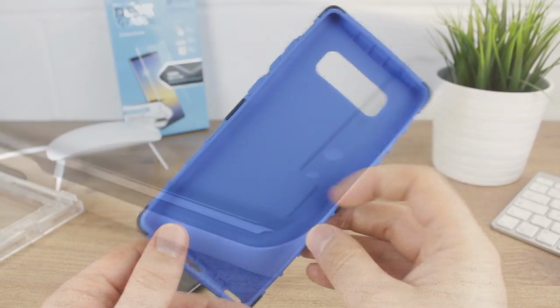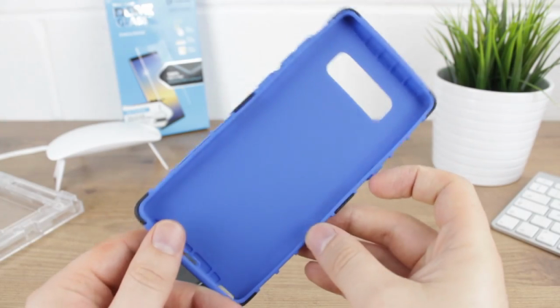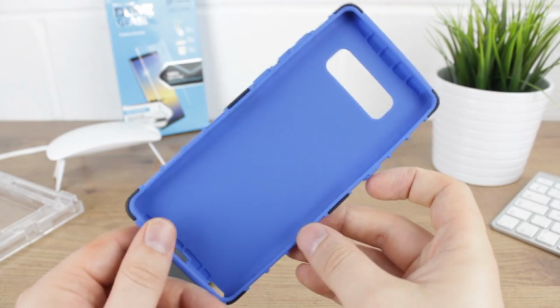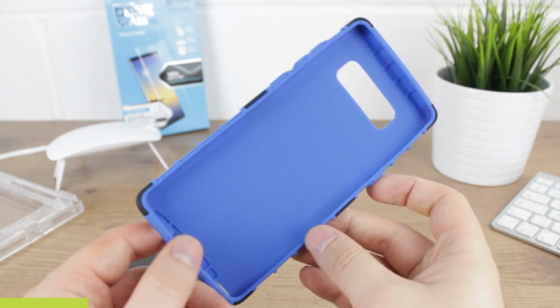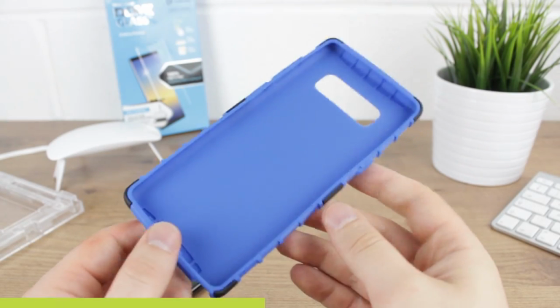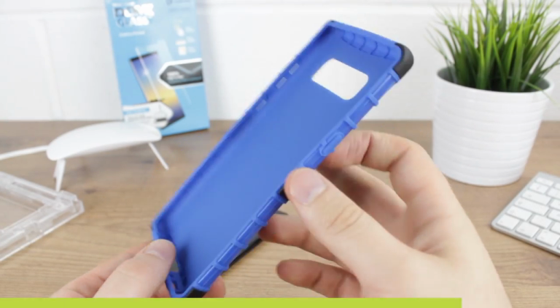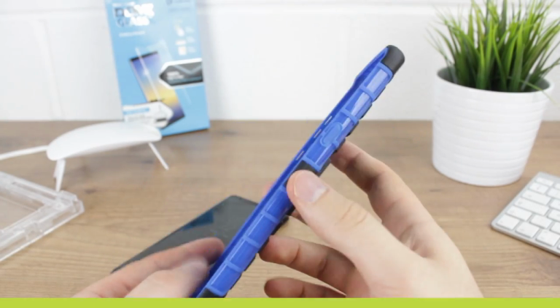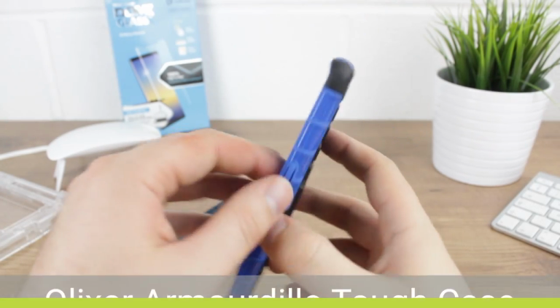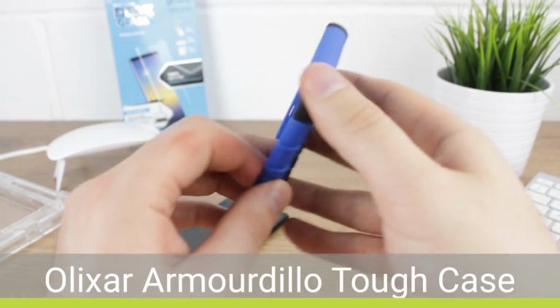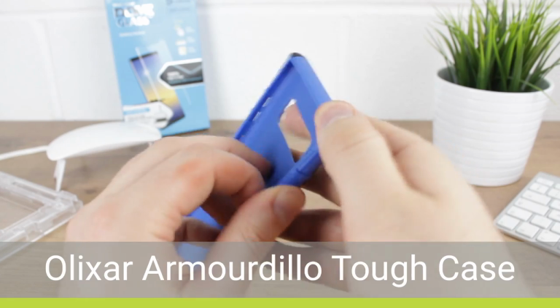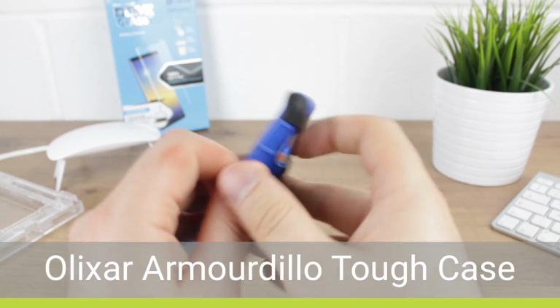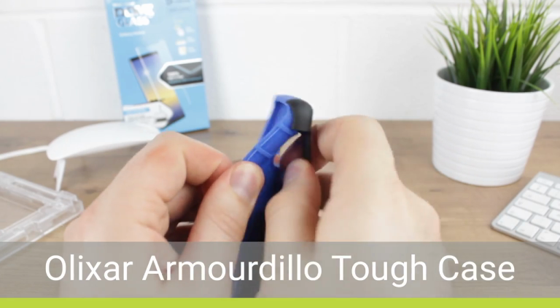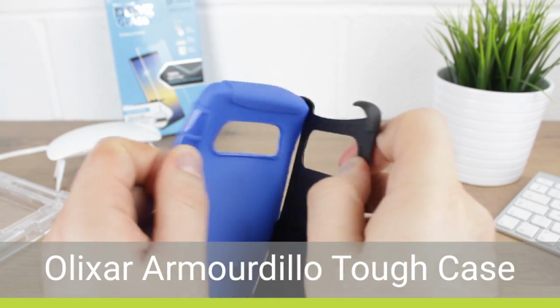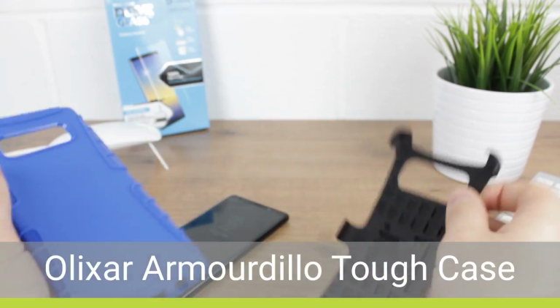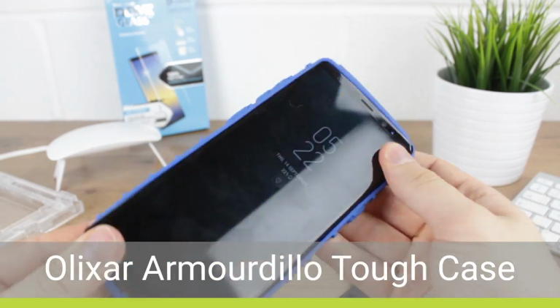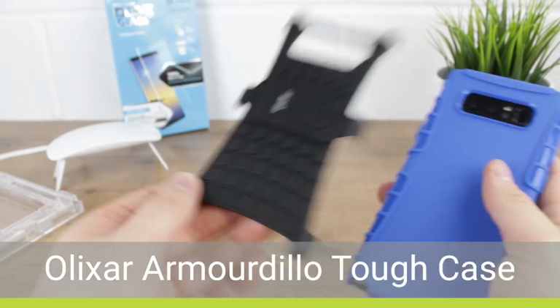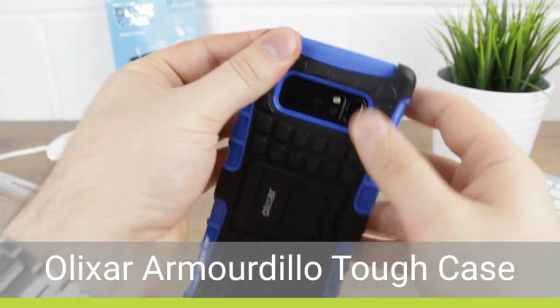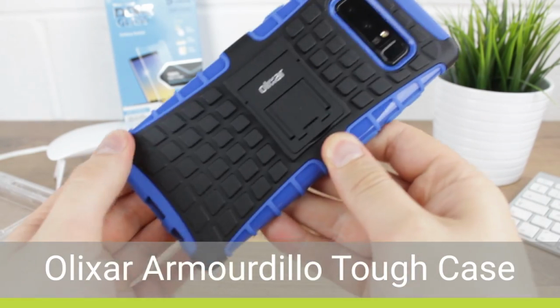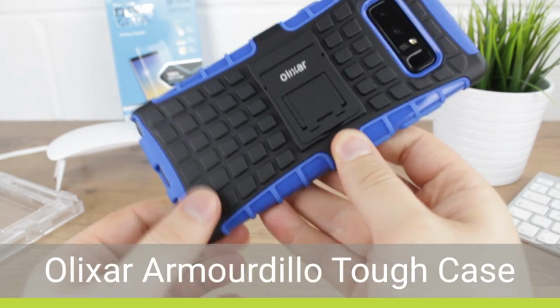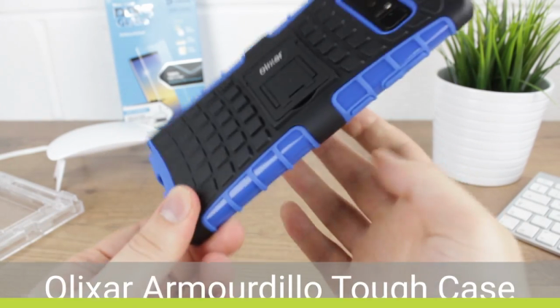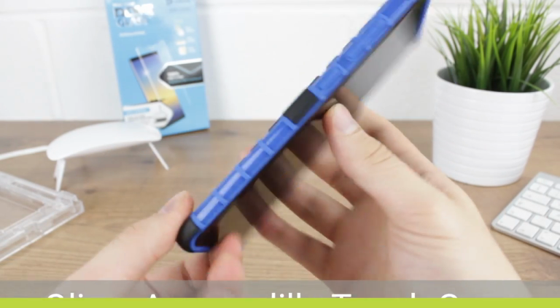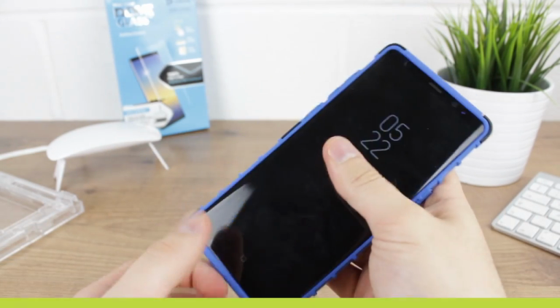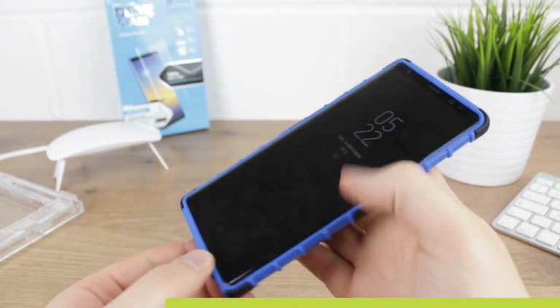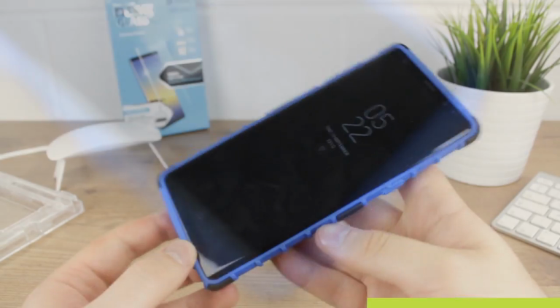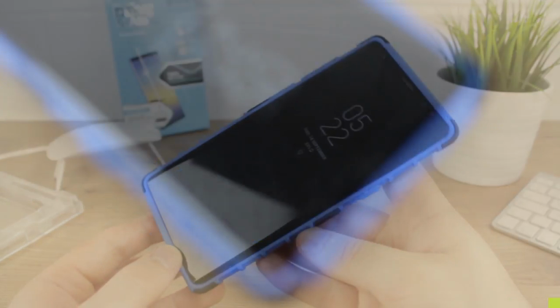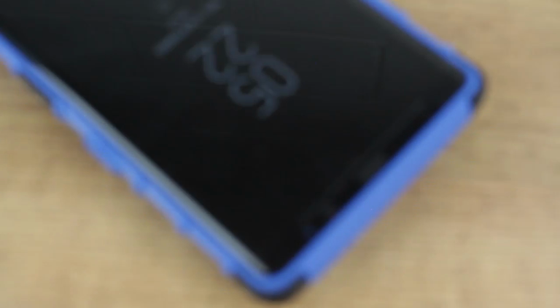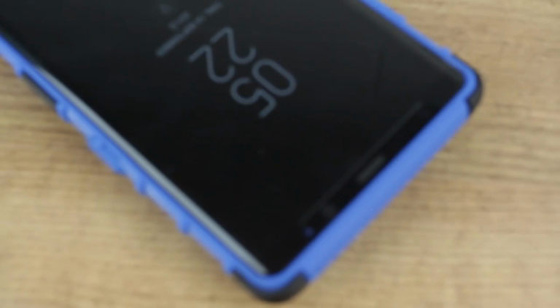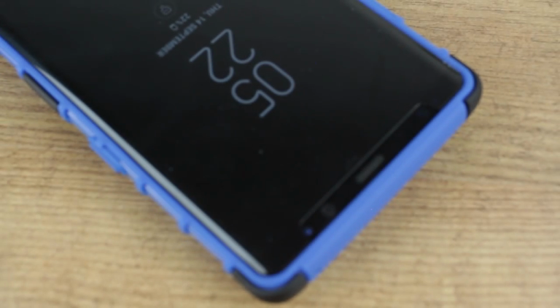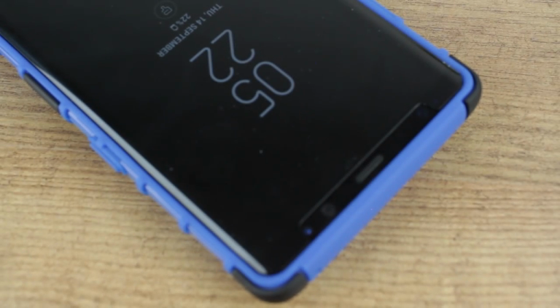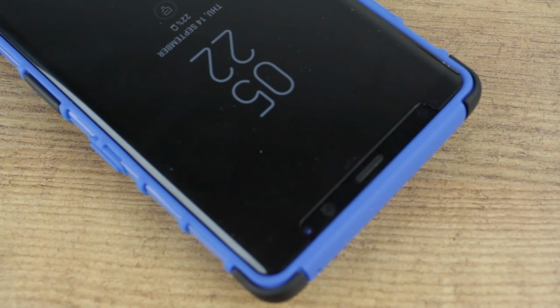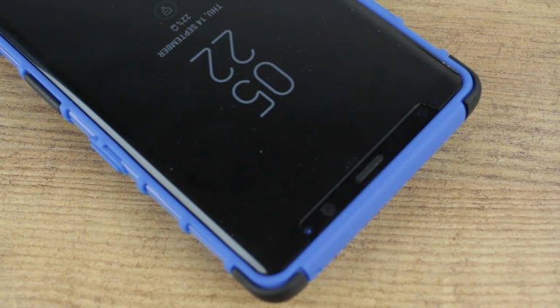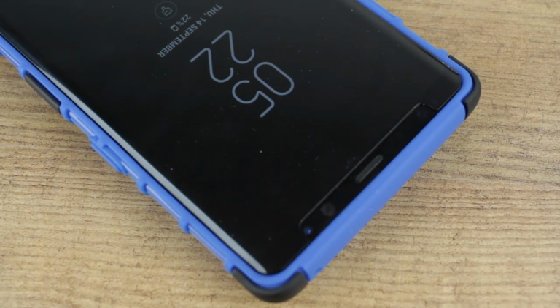Finally from Elixir we'll be testing the Armadillo Tough case, which also works perfectly. Although, as with any two-piece case, we do advise applying it in stages so as to avoid any unwanted pressure on the protector.